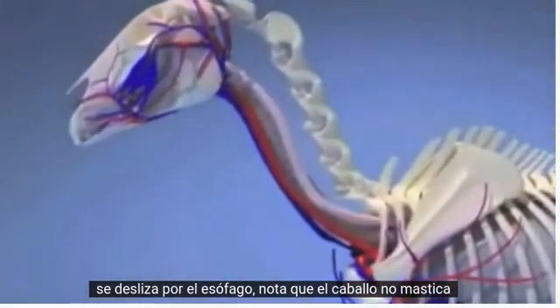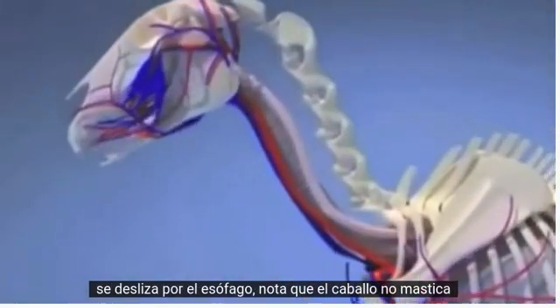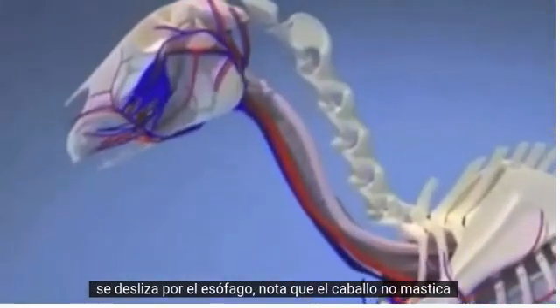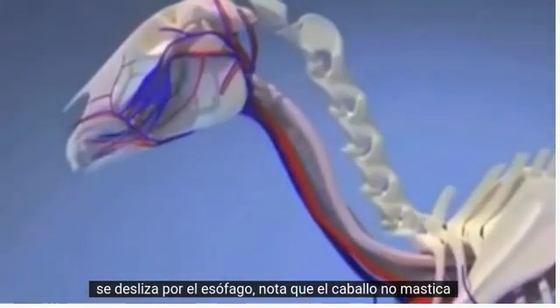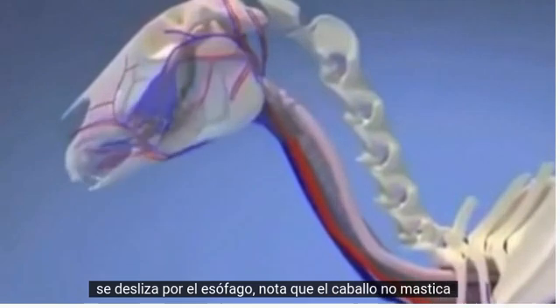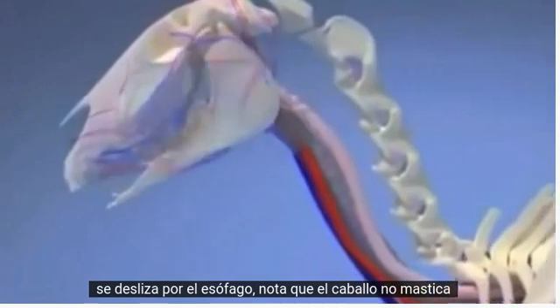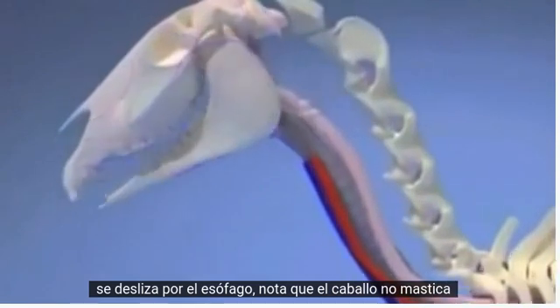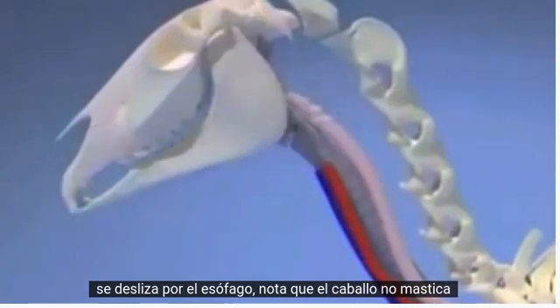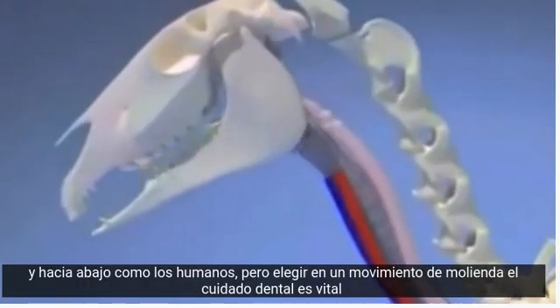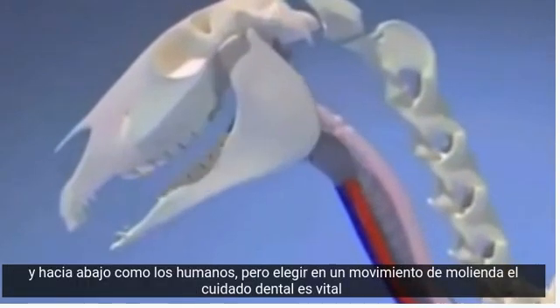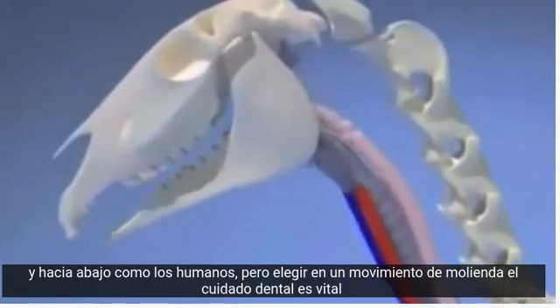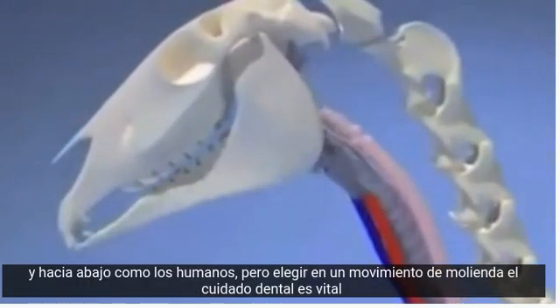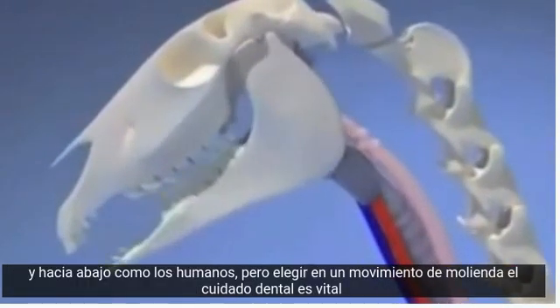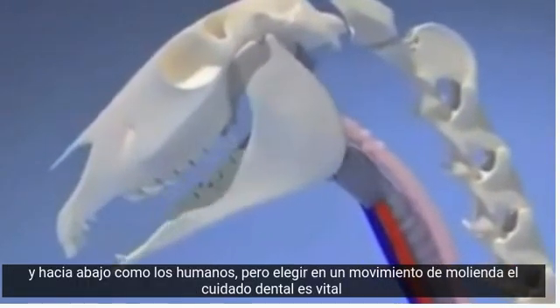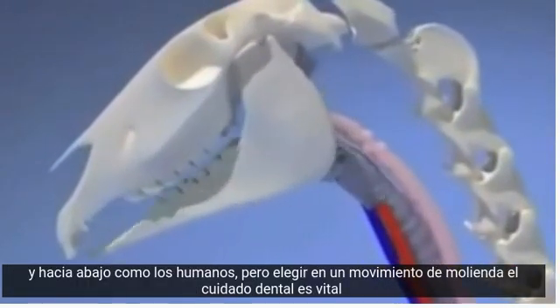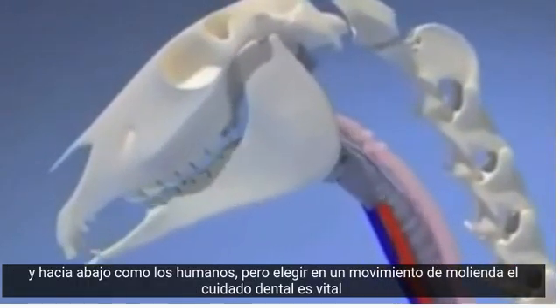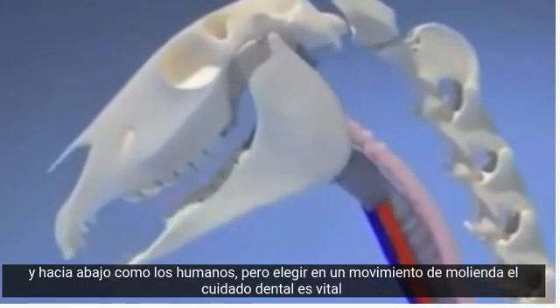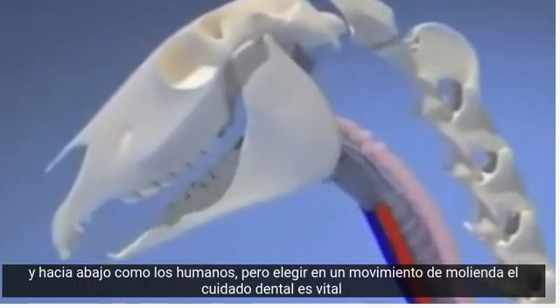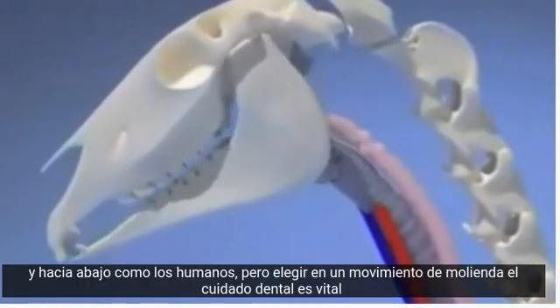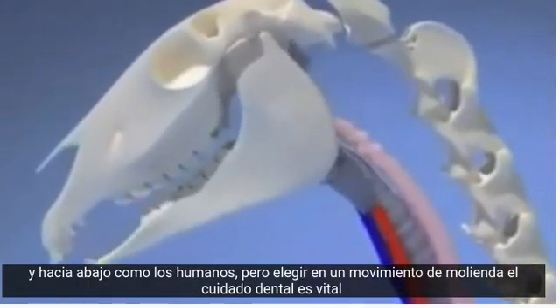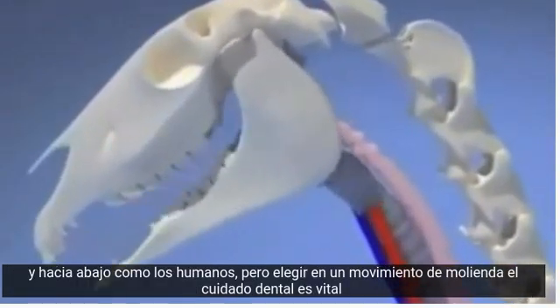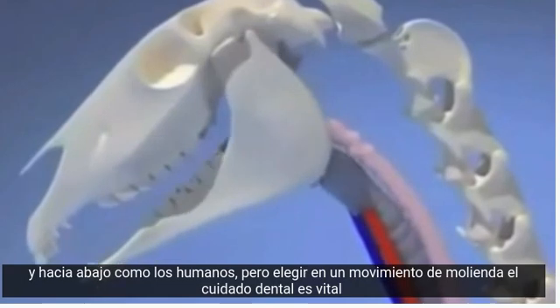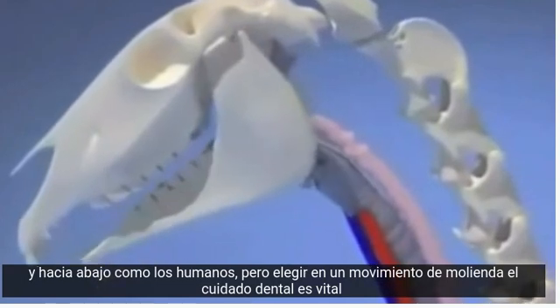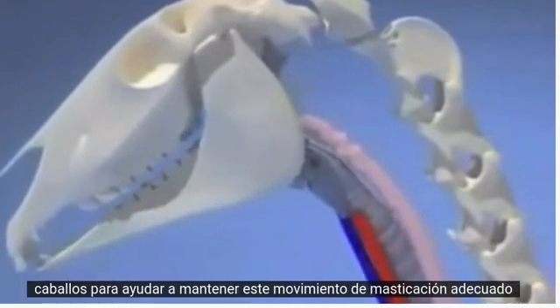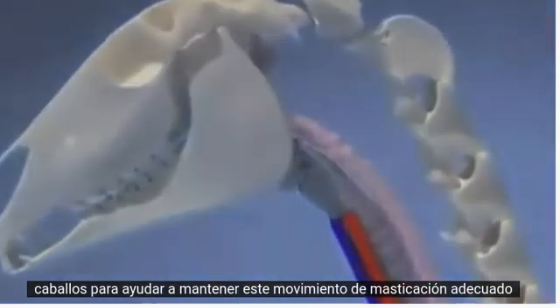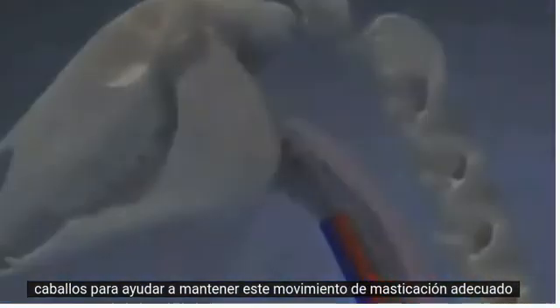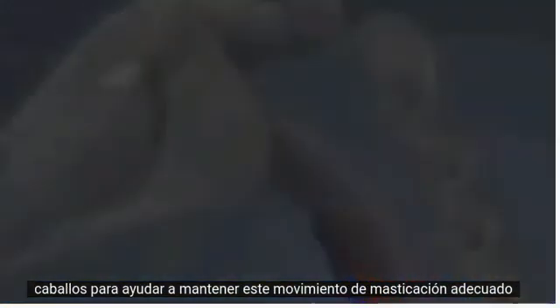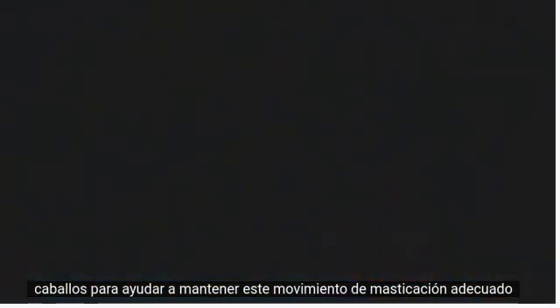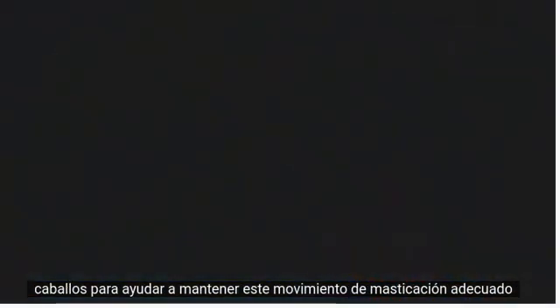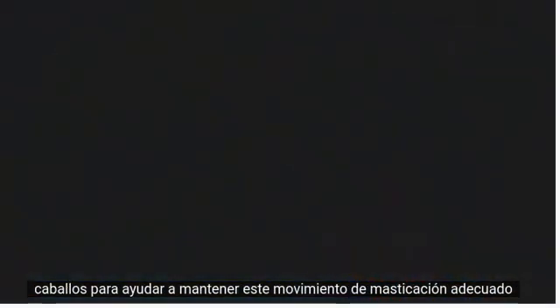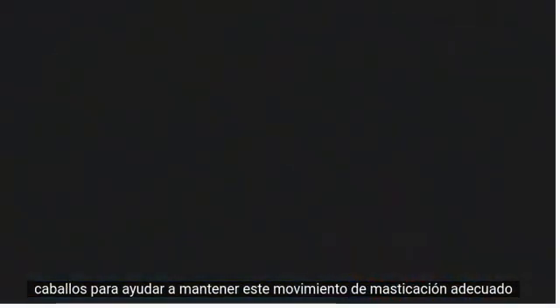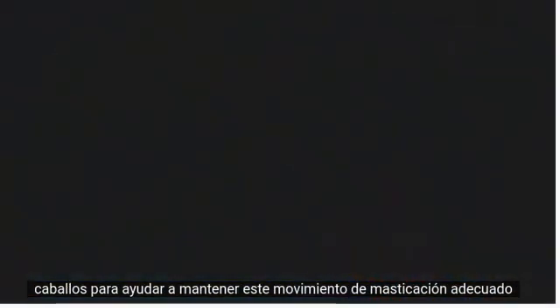Notice that the horse does not chew up and down like humans, but chews in a grinding motion. Dental care is vital in horses to help maintain this proper chewing motion.